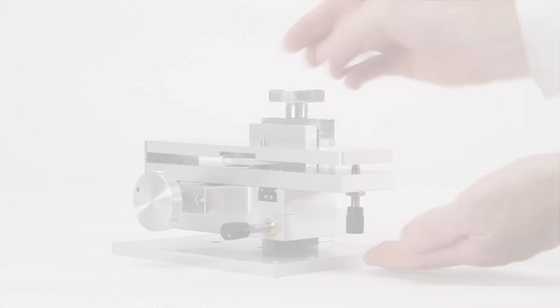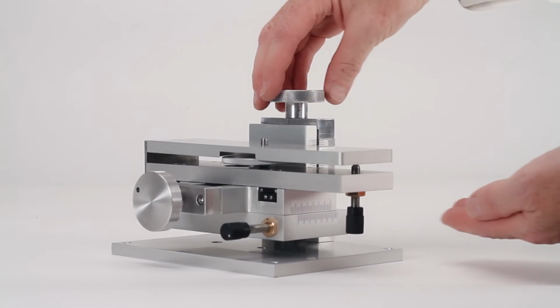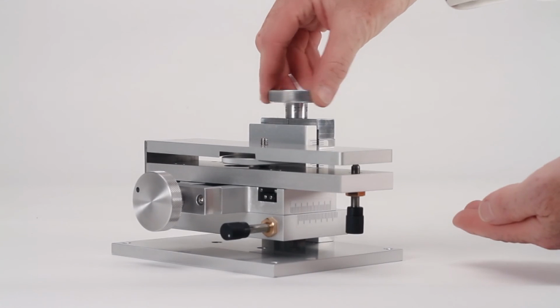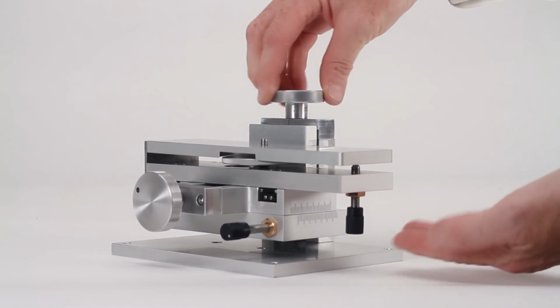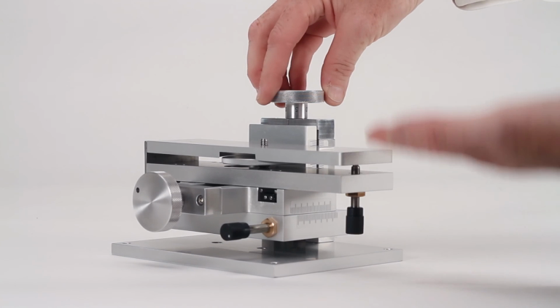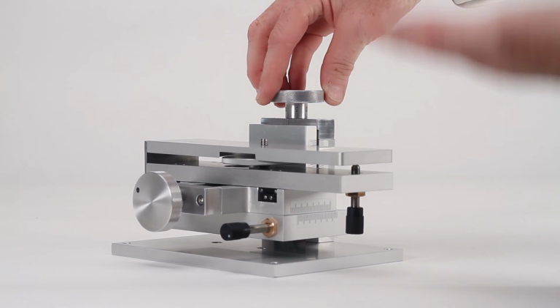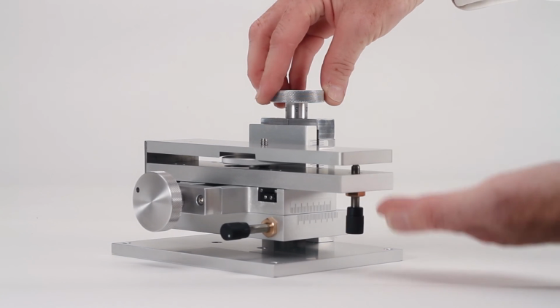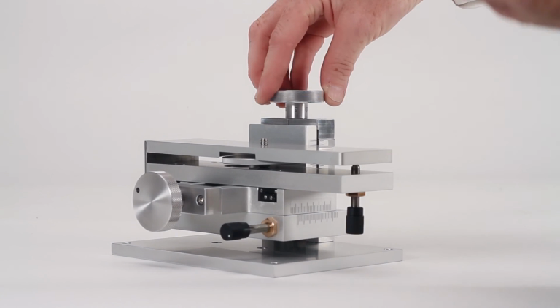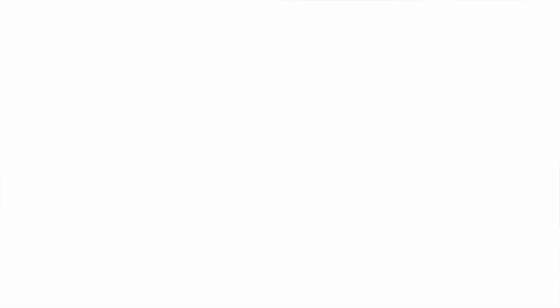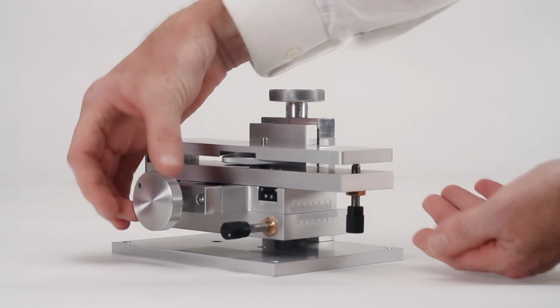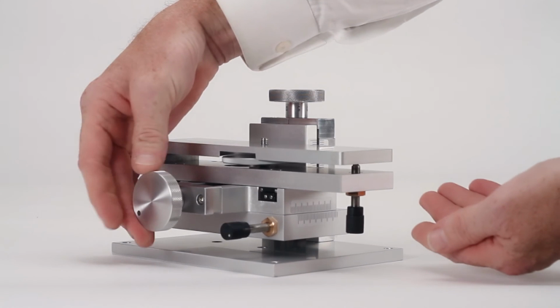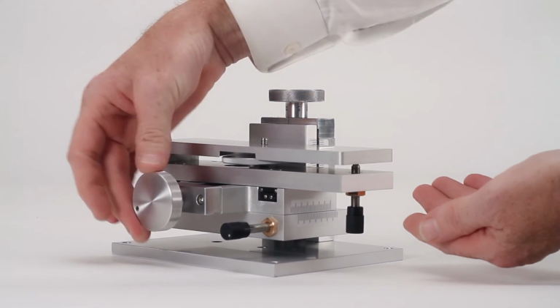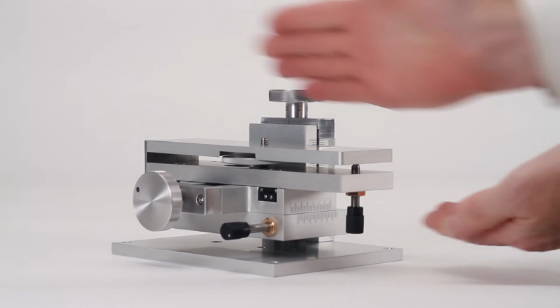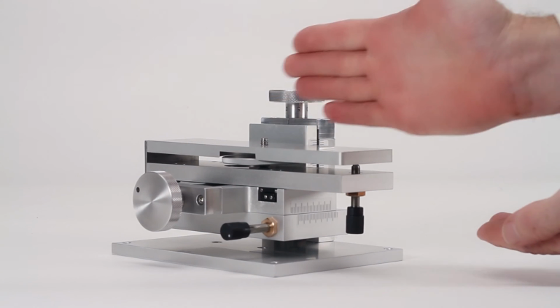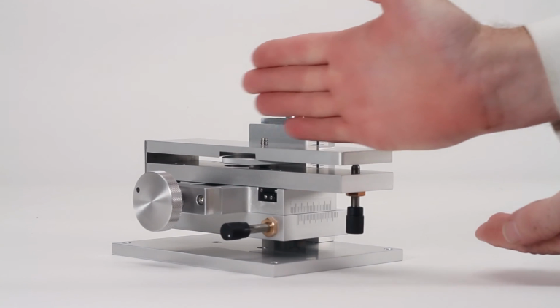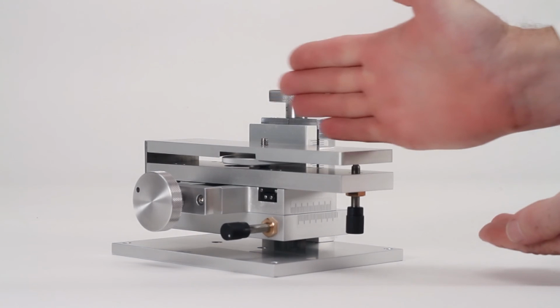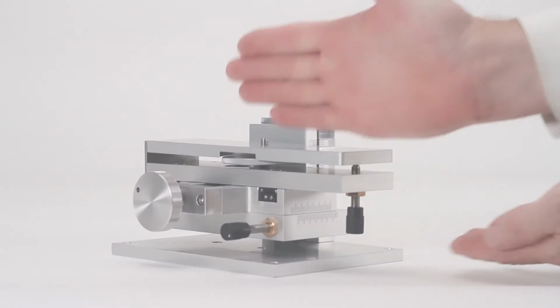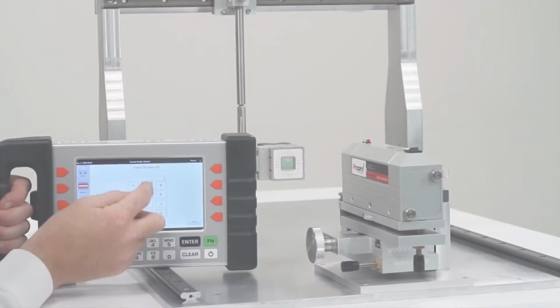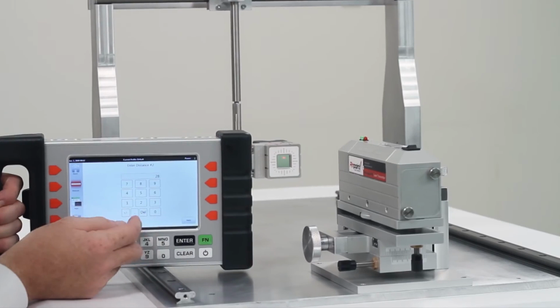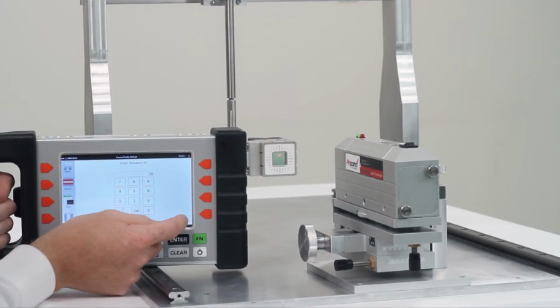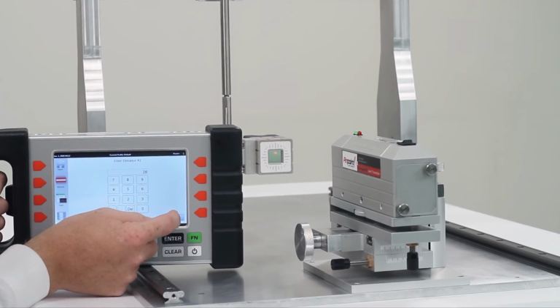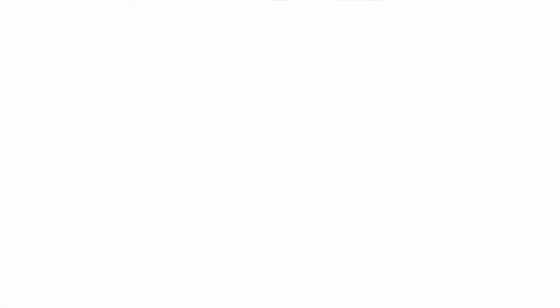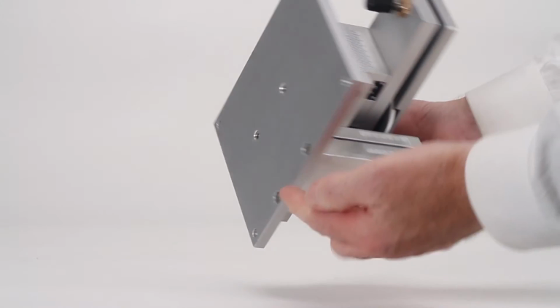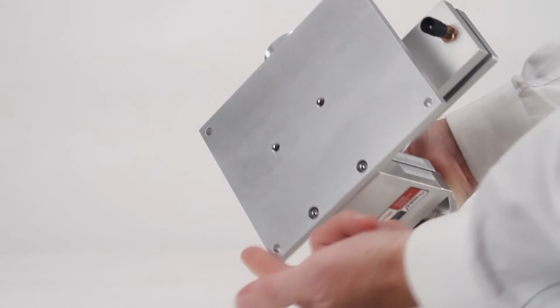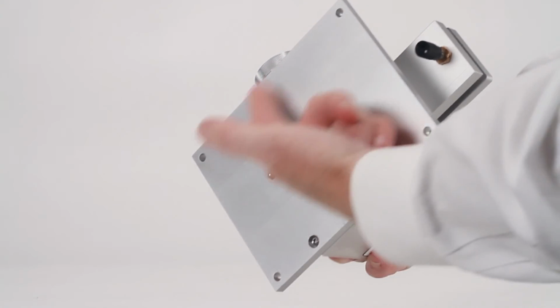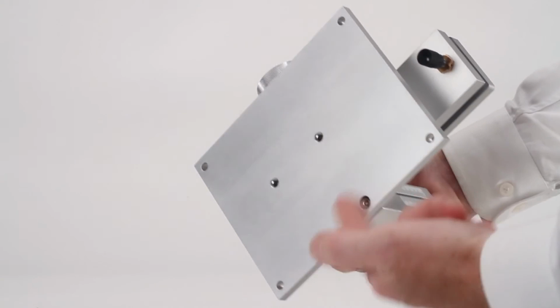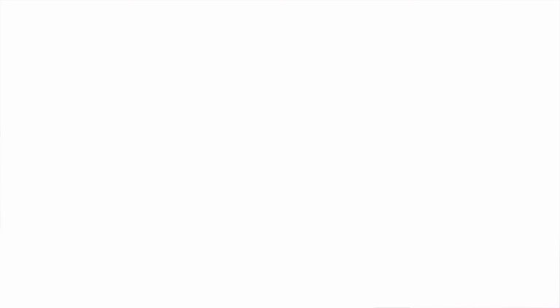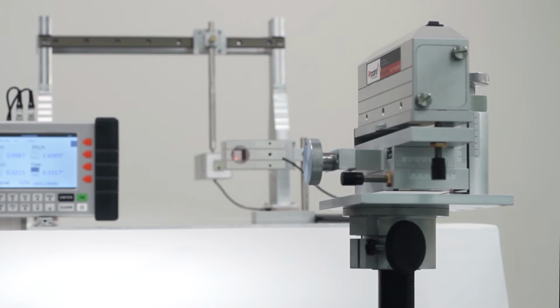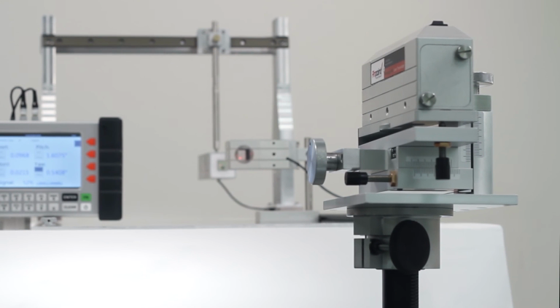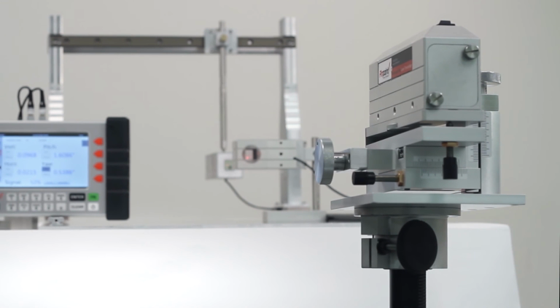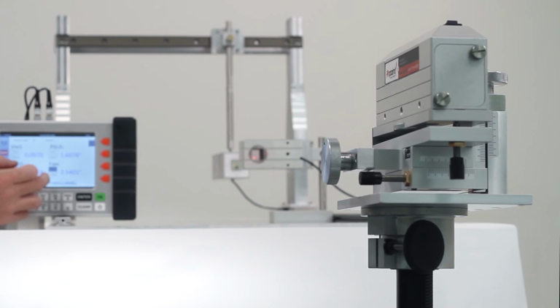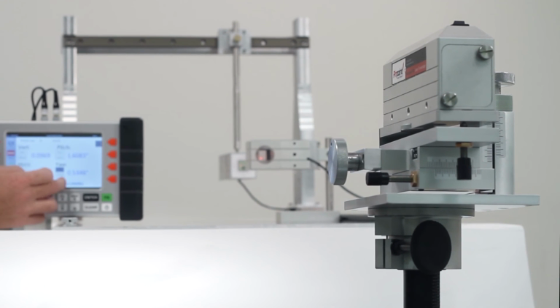Two angular controls provide a vertical angular adjustment and a horizontal angular adjustment. This four-axis mount can be attached directly to machinery and equipment with a variety of mounting holes or mounted on a tripod for convenience on your factory floor.